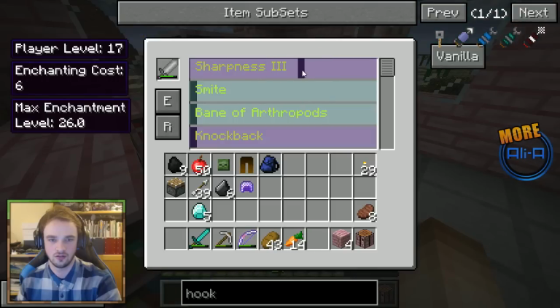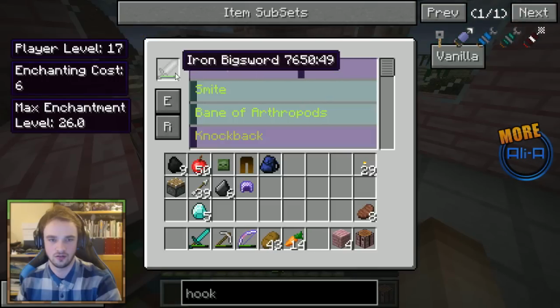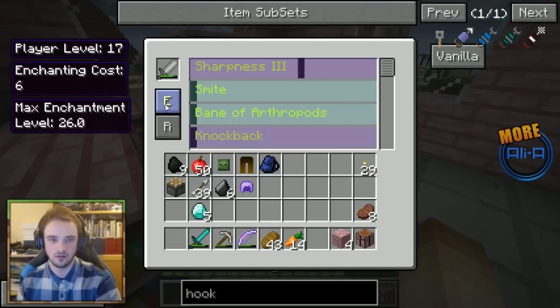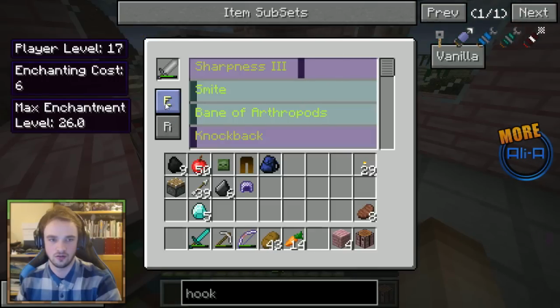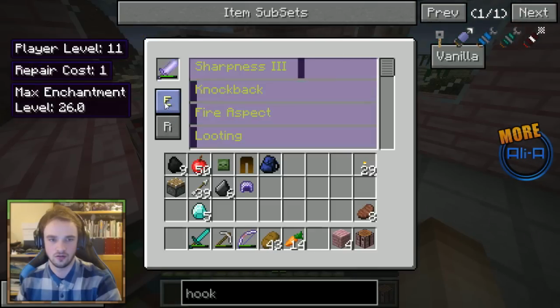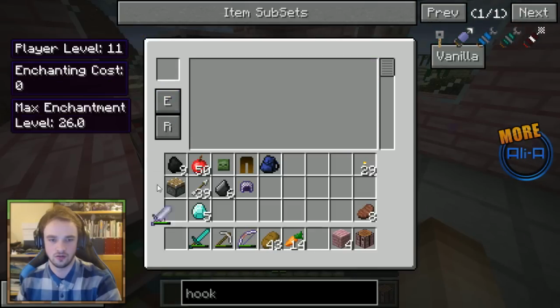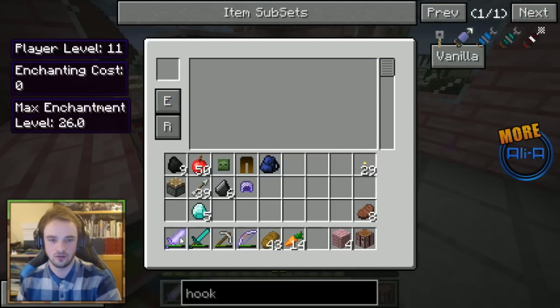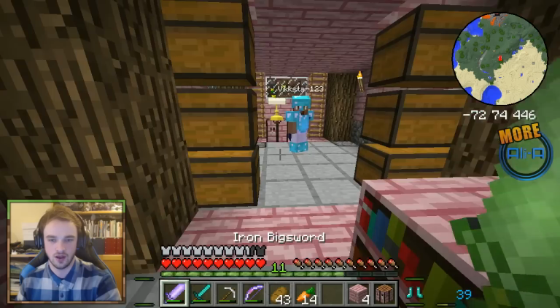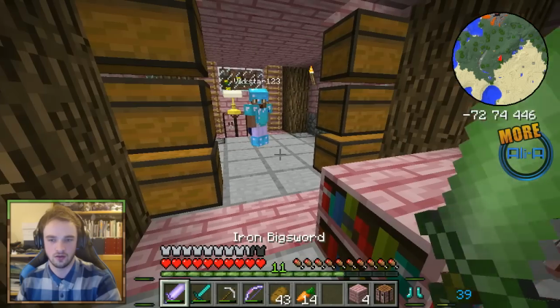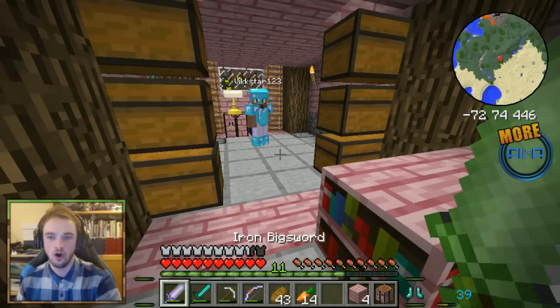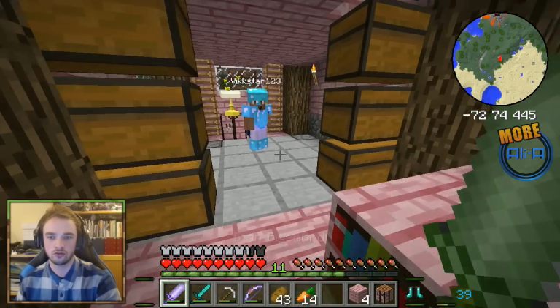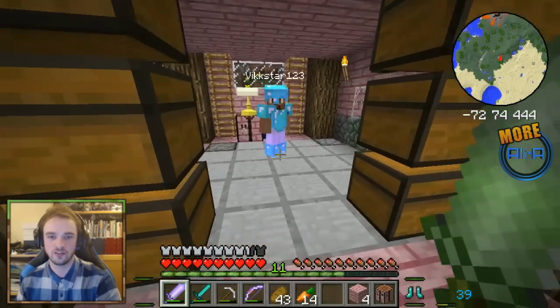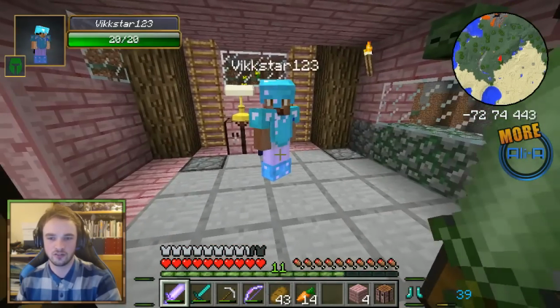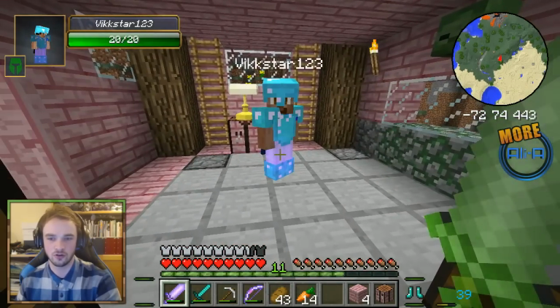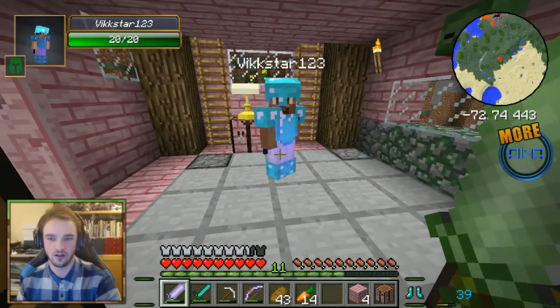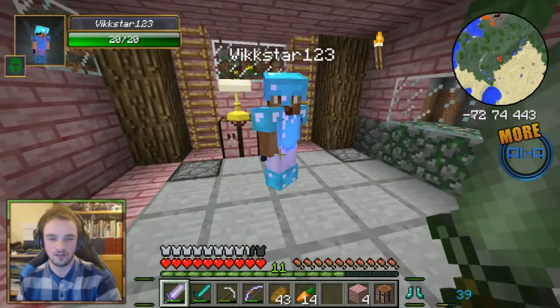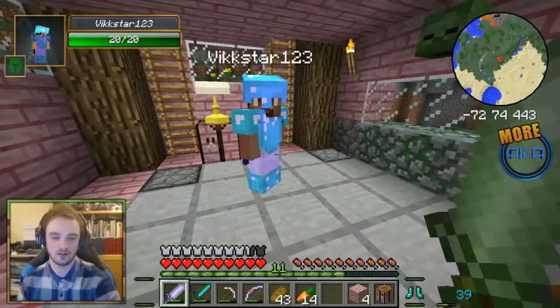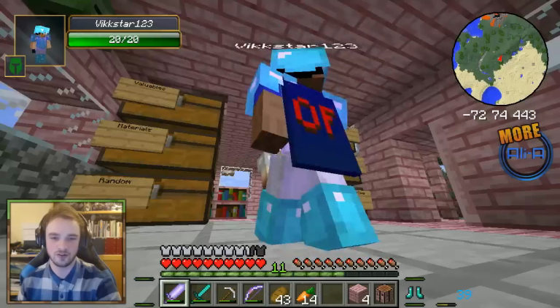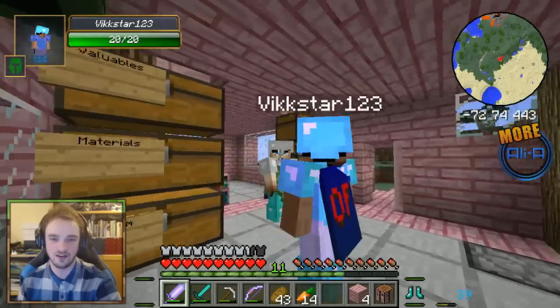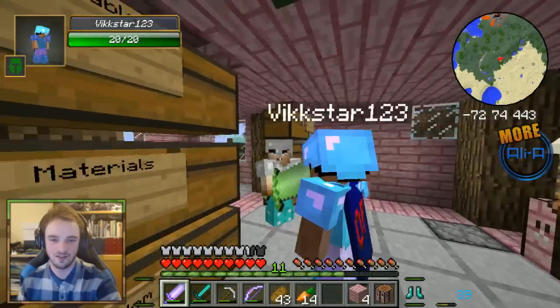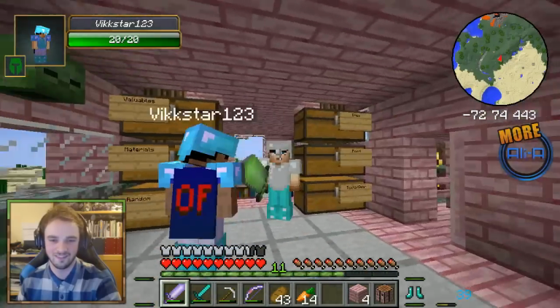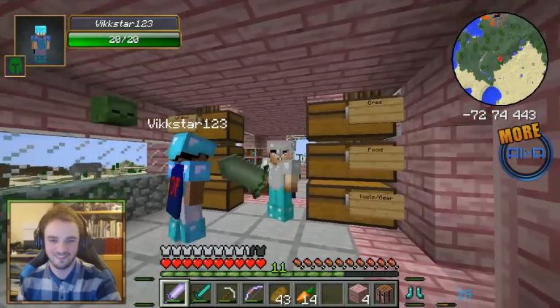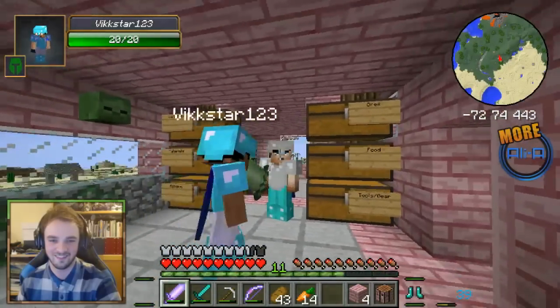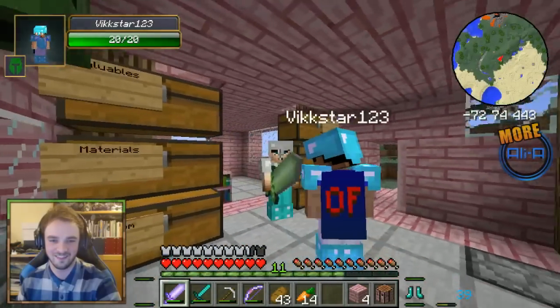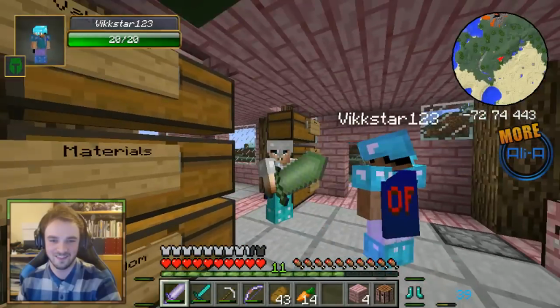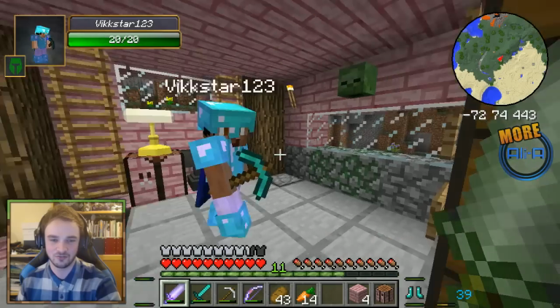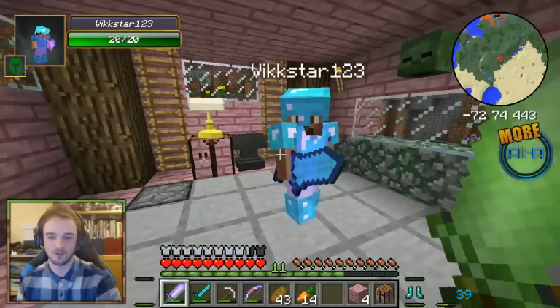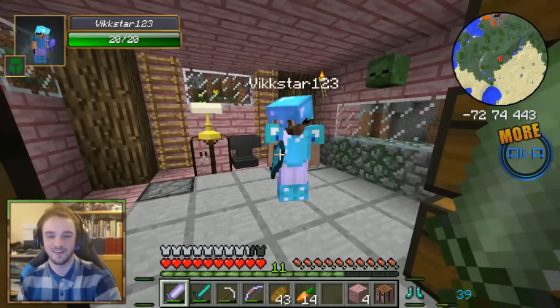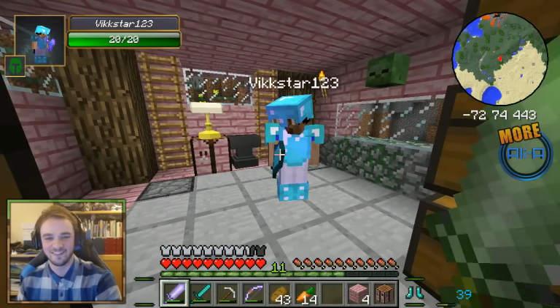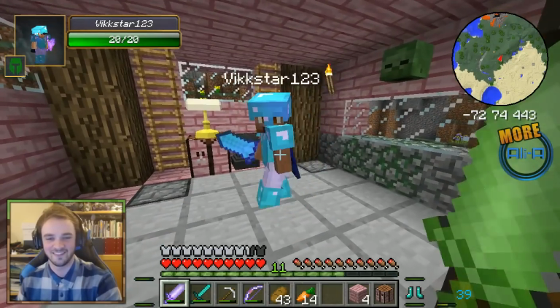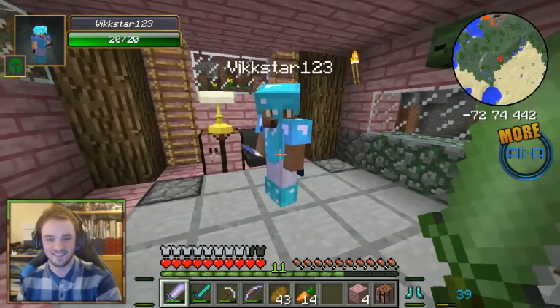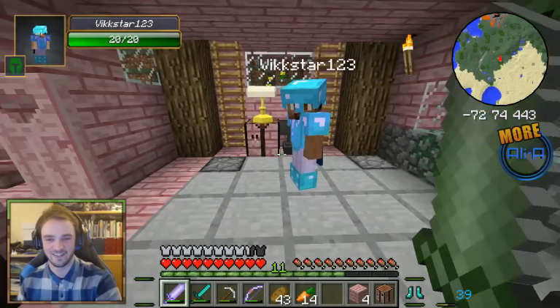If you open up your crafting thing and search — dude, look at this enchanted sword. It glows like green. That is actually really cool. What is it enchanted with? Just sharpness. That's real cool.